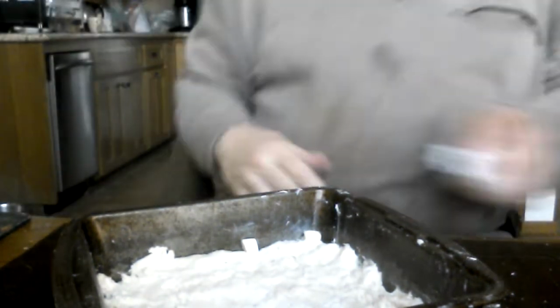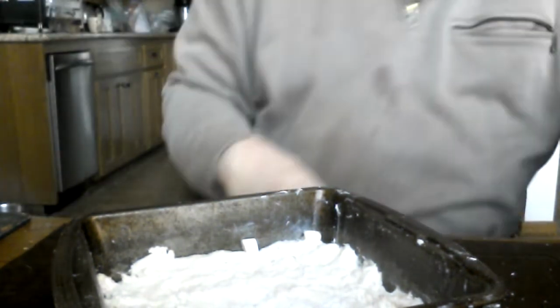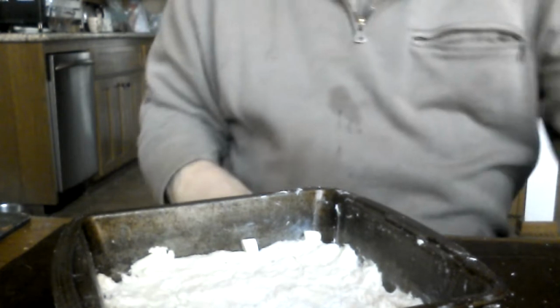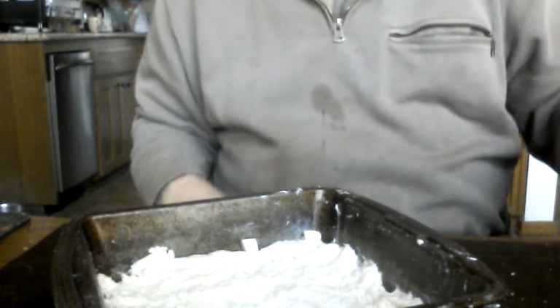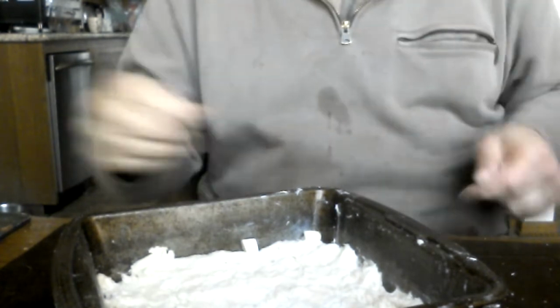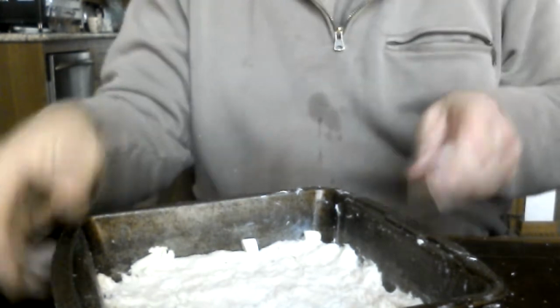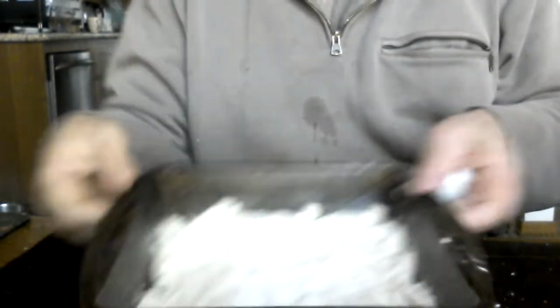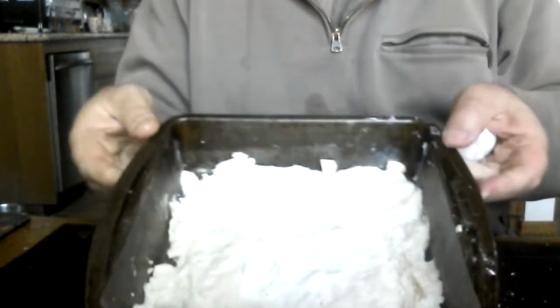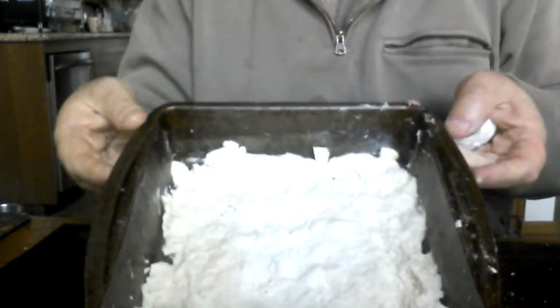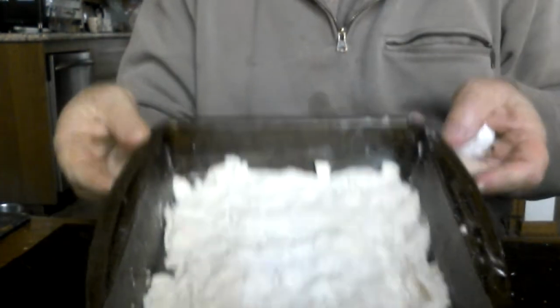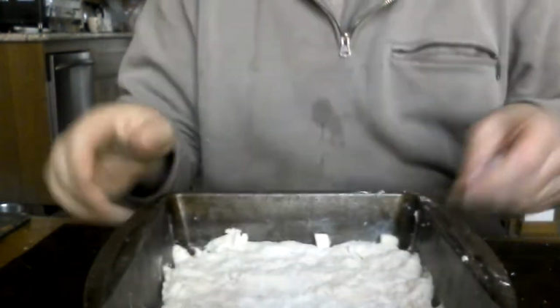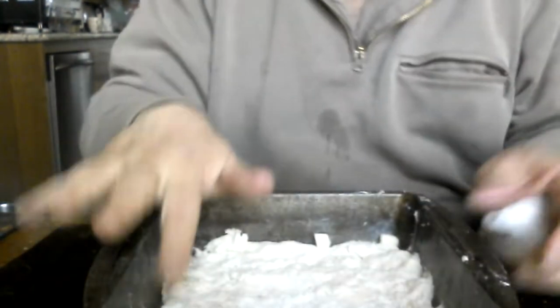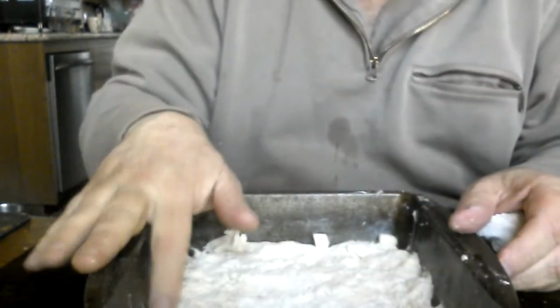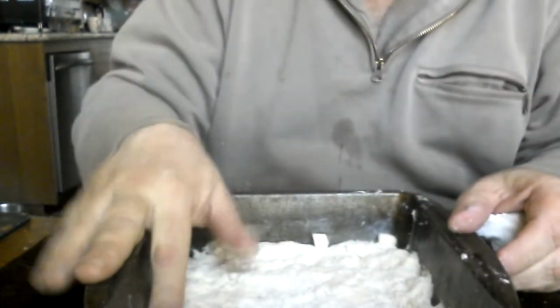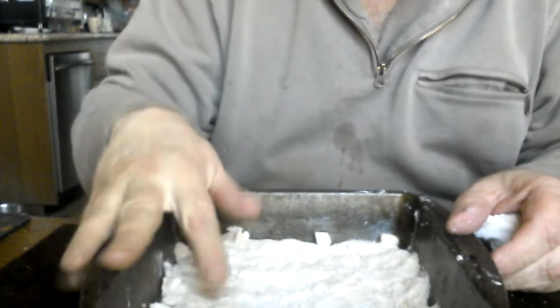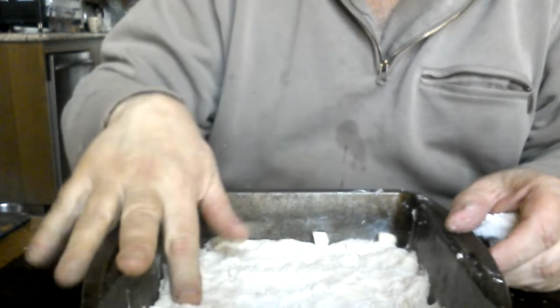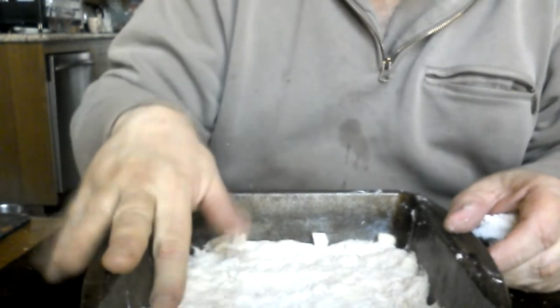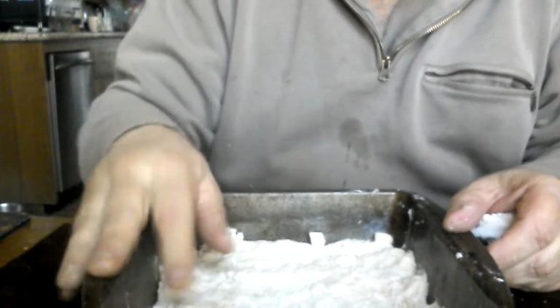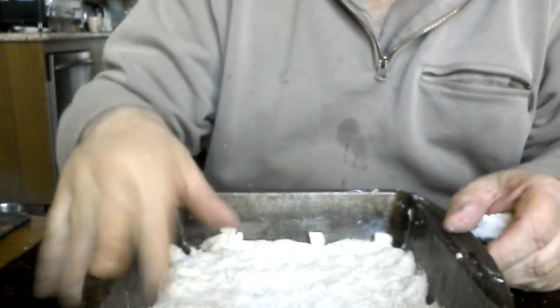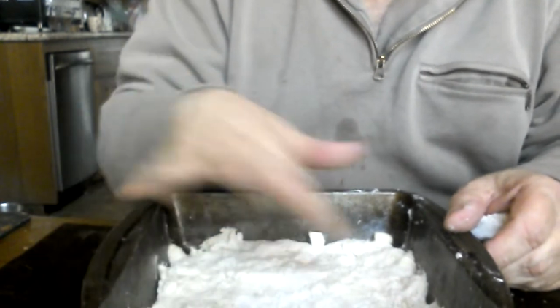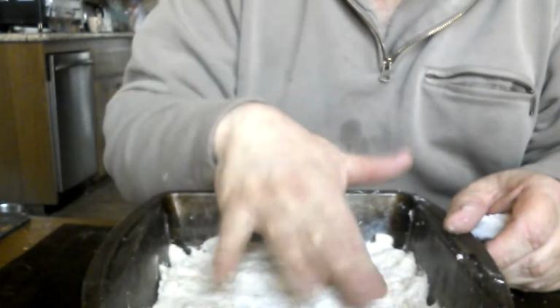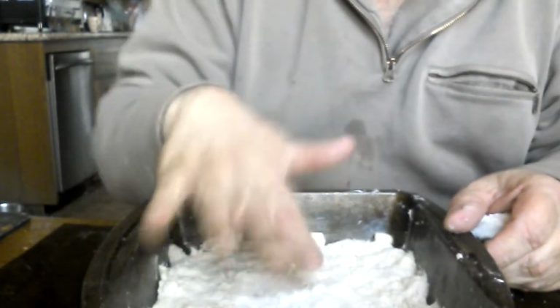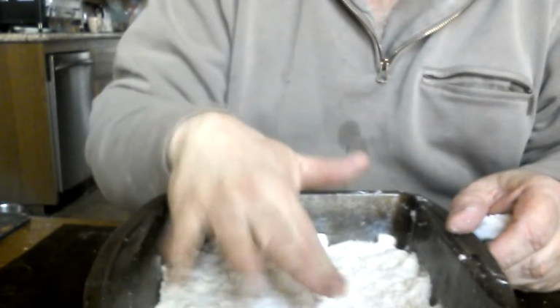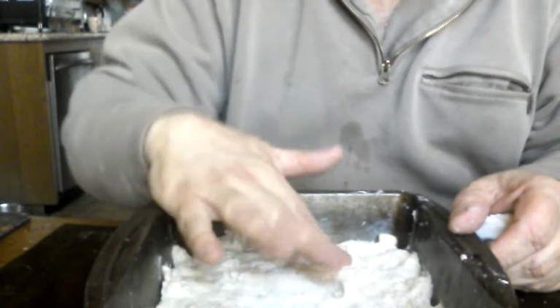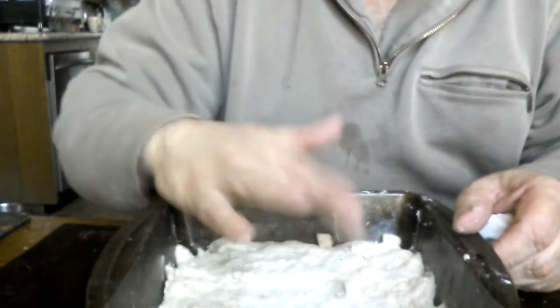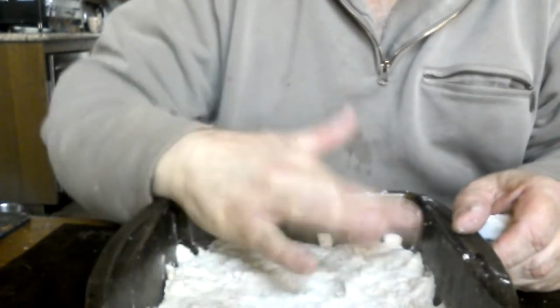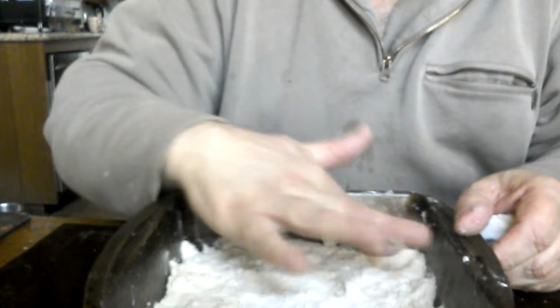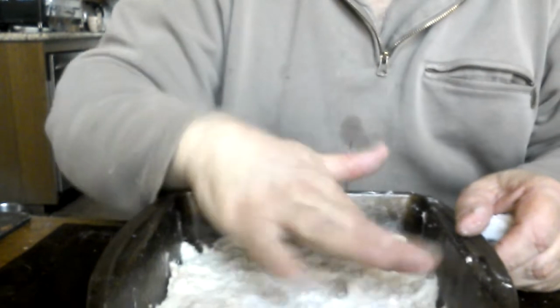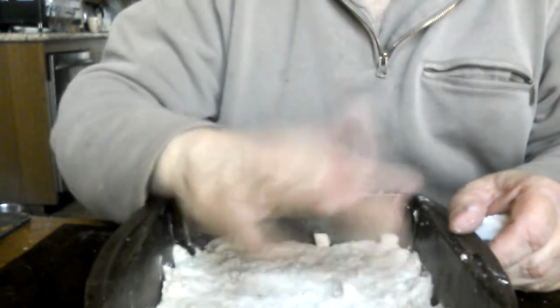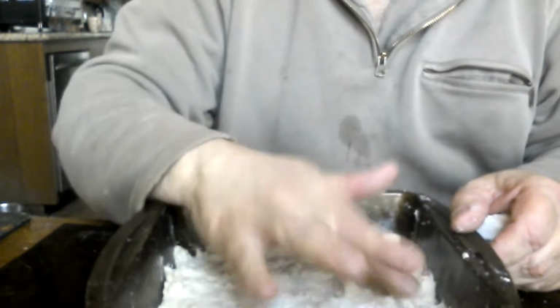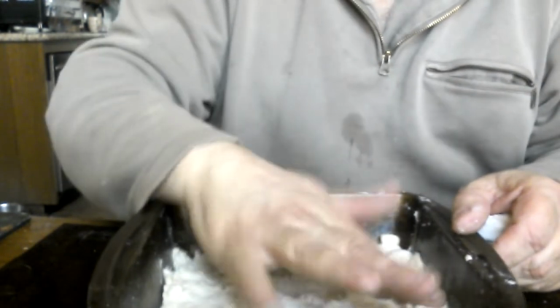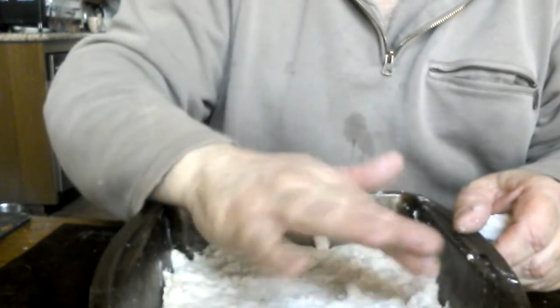Even though this looks absolutely less than perfect, it's fine, because the dough will expand as it cooks and fill in some of the gaps.